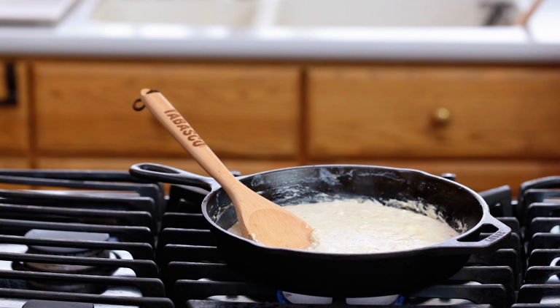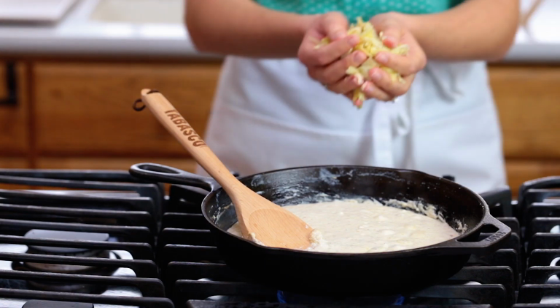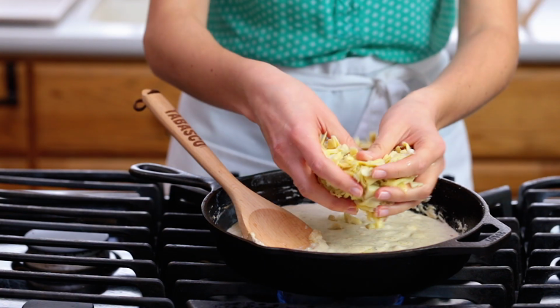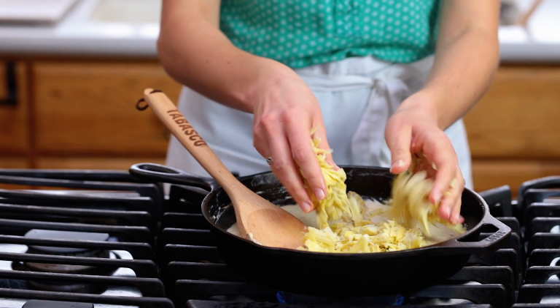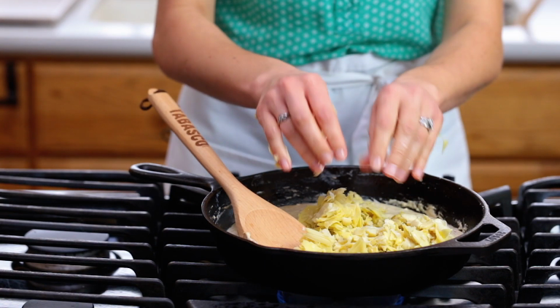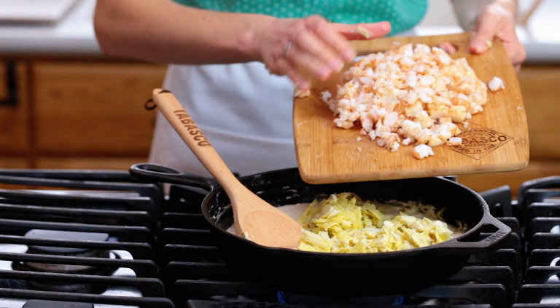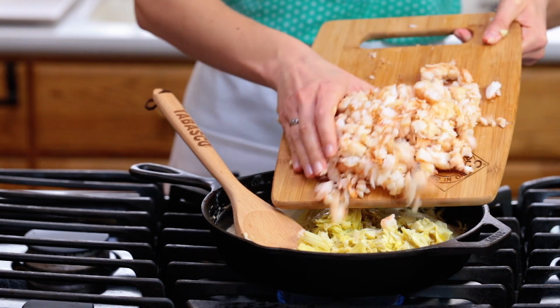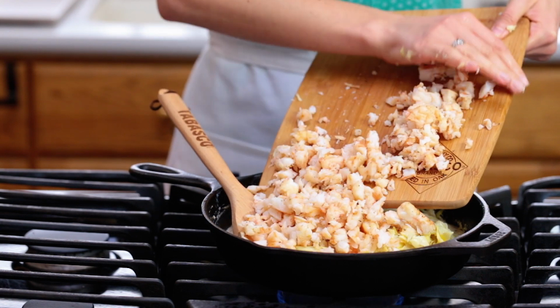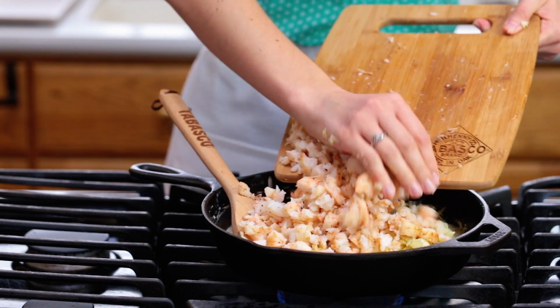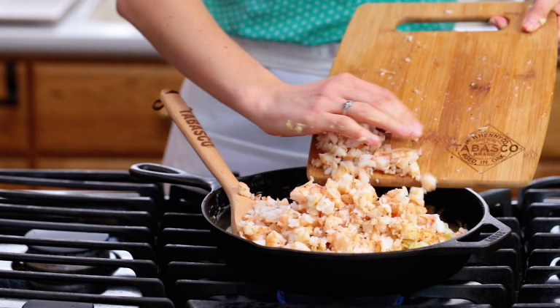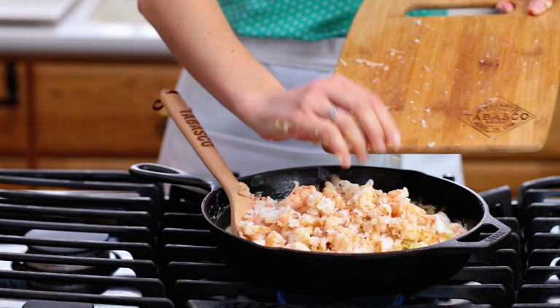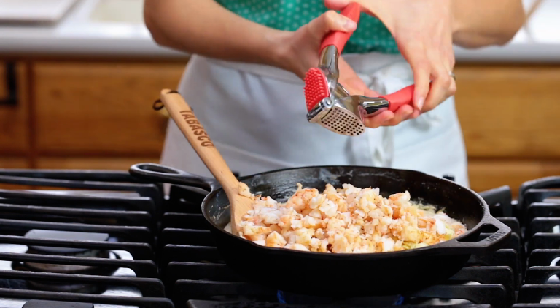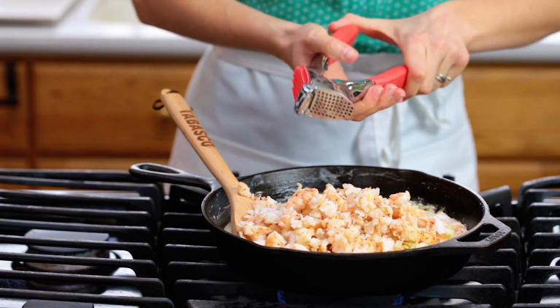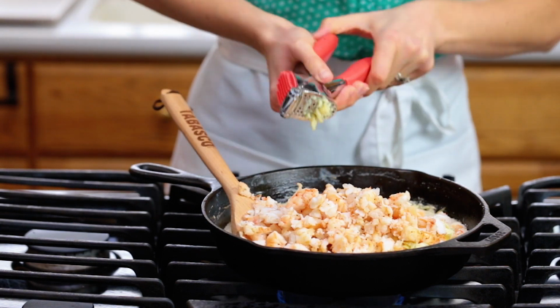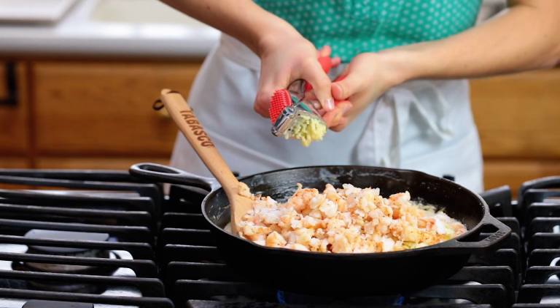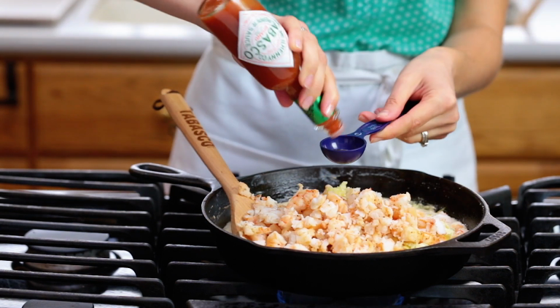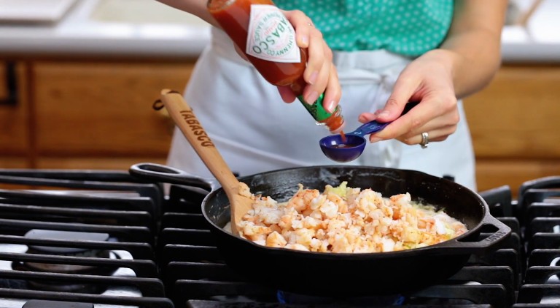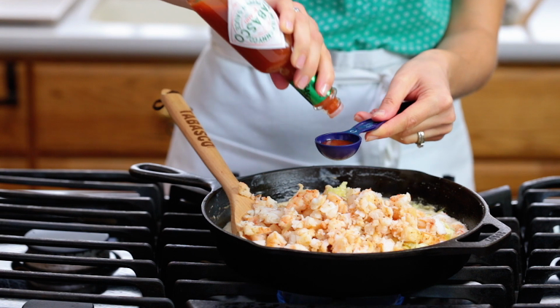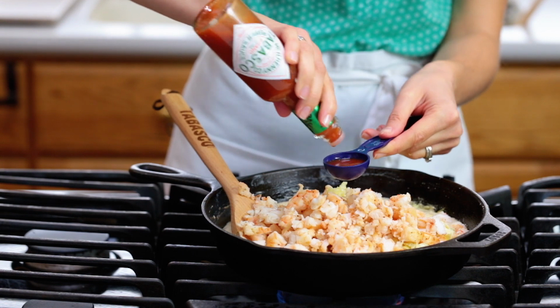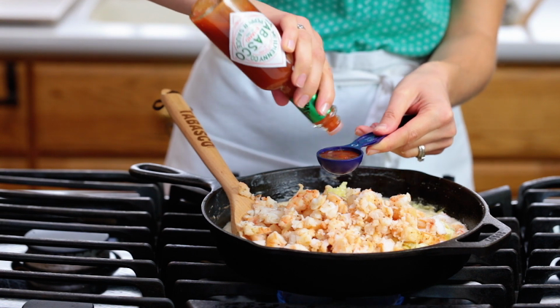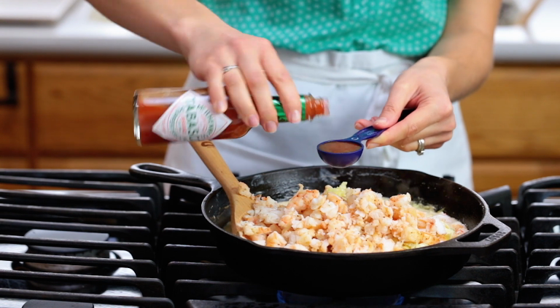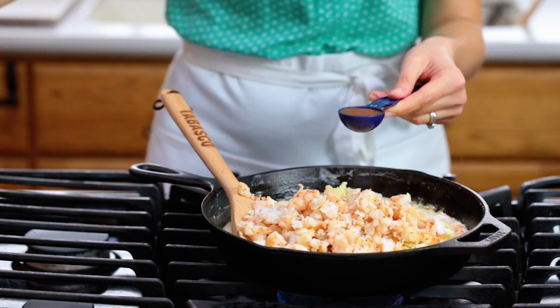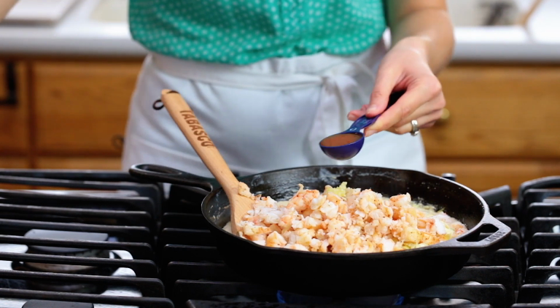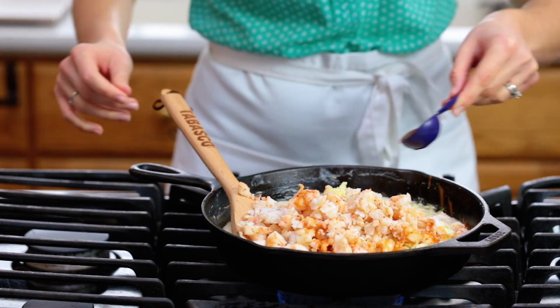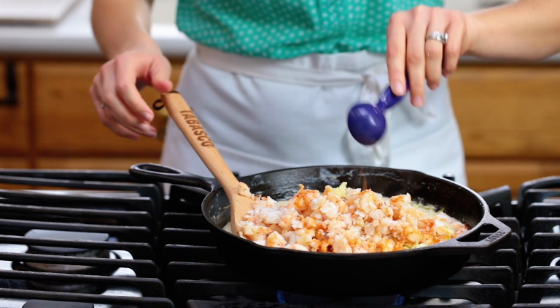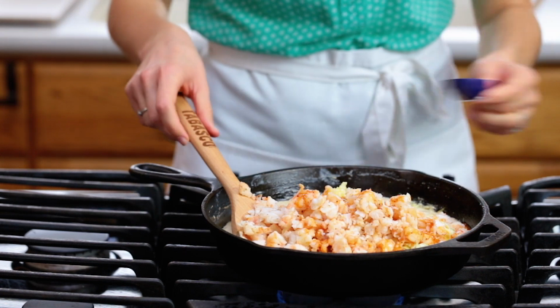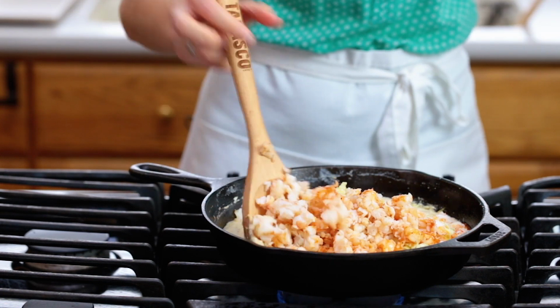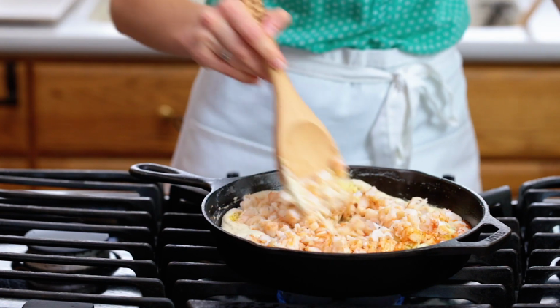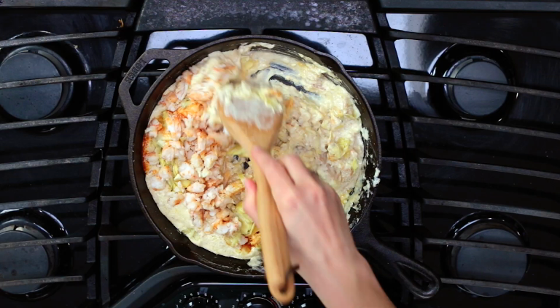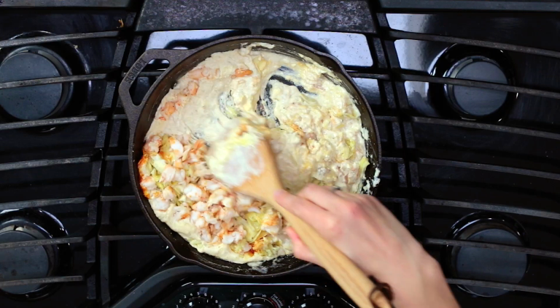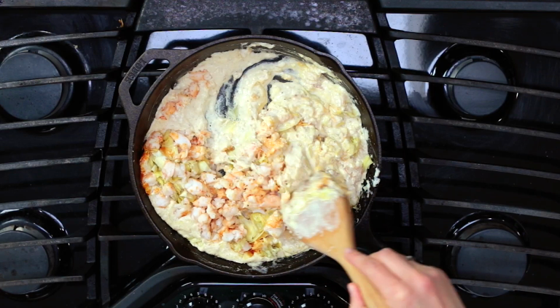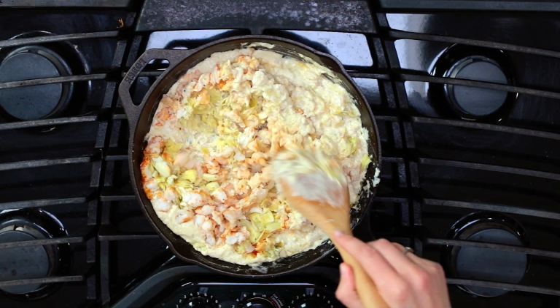Add your chopped shrimp, 1 pressed garlic clove, and a generous tablespoon of Tabasco pepper sauce — or add it to taste.